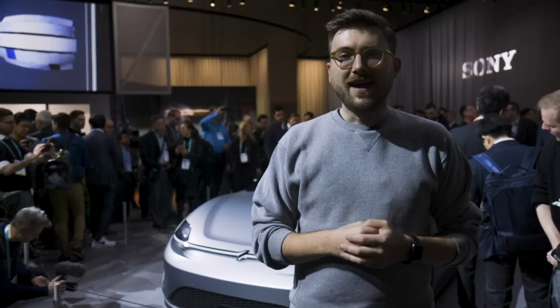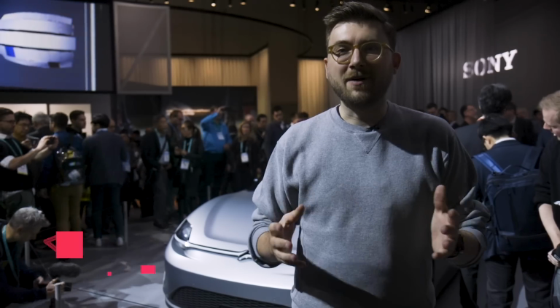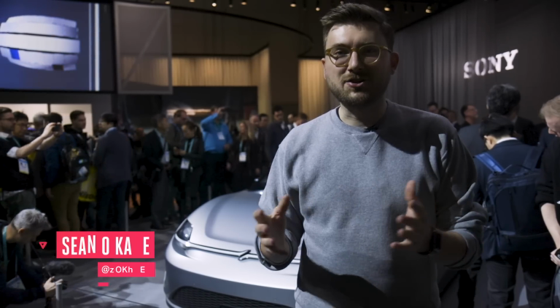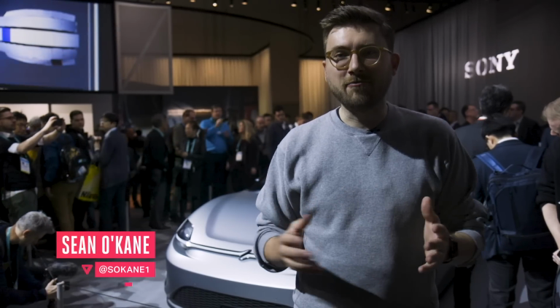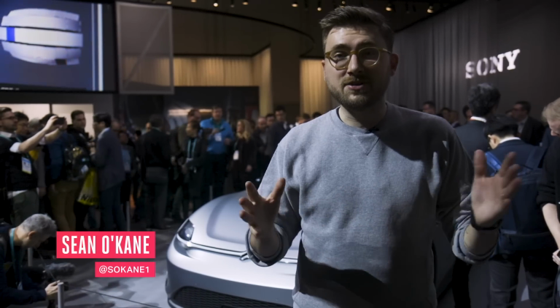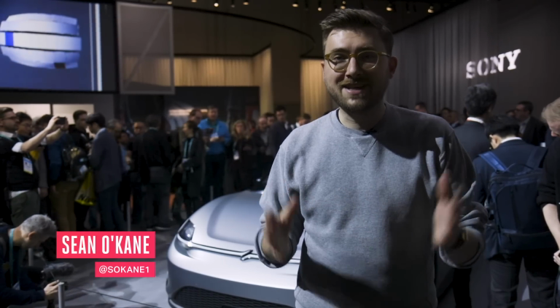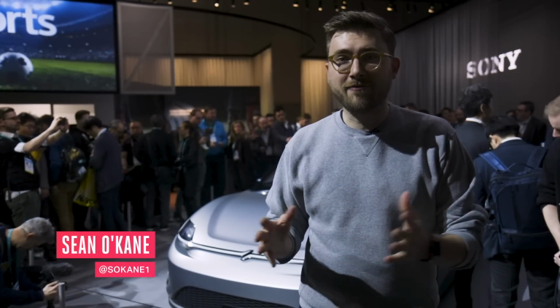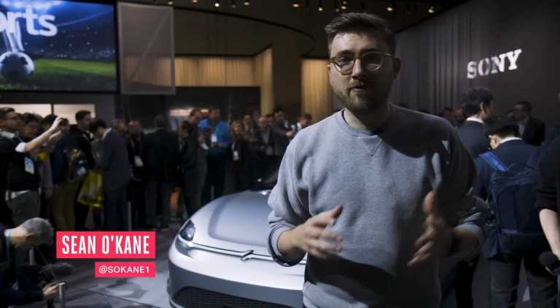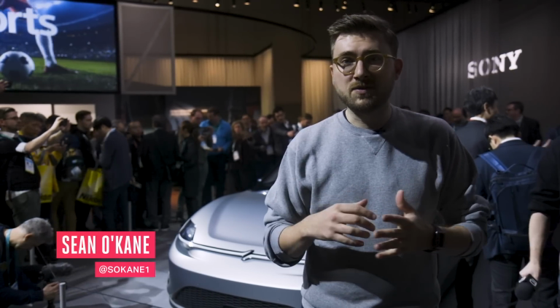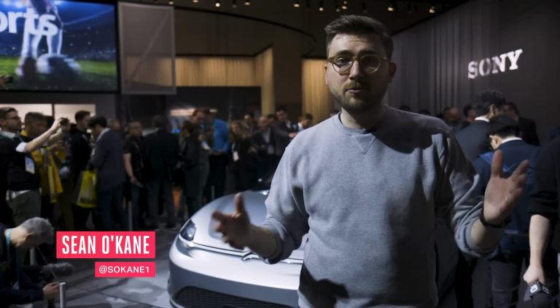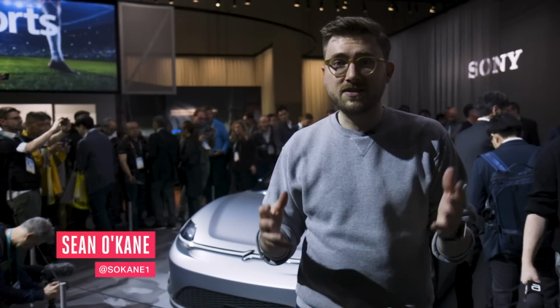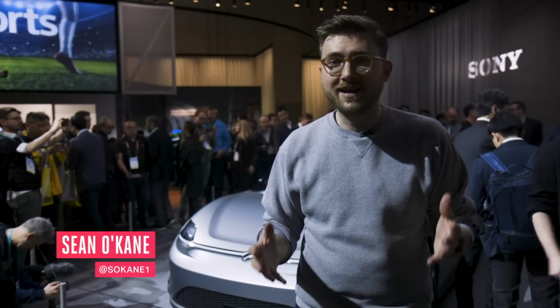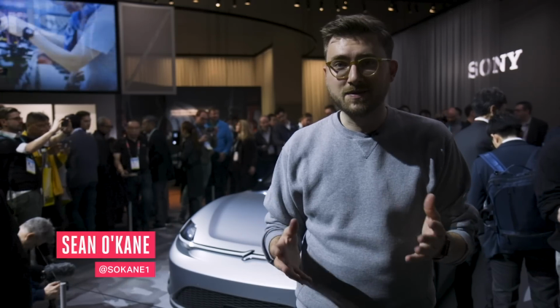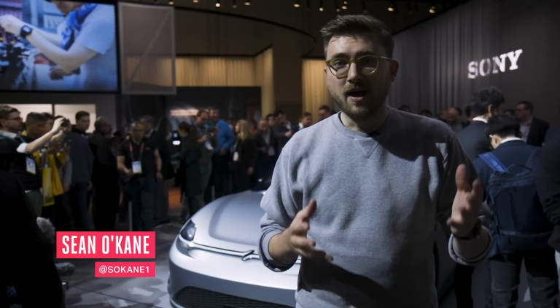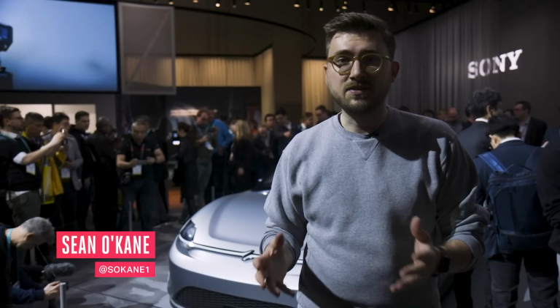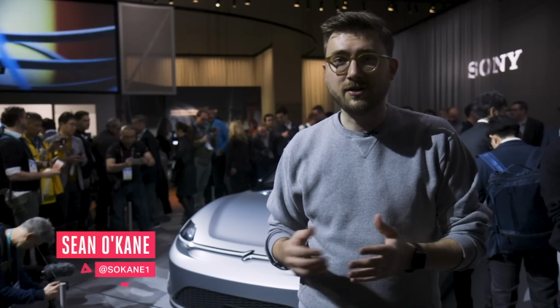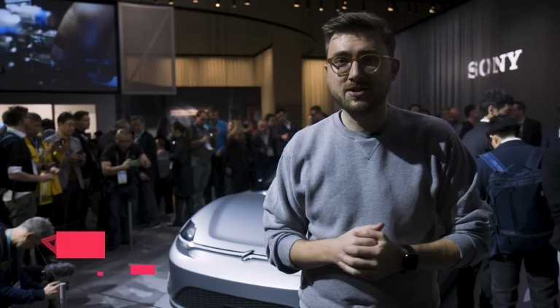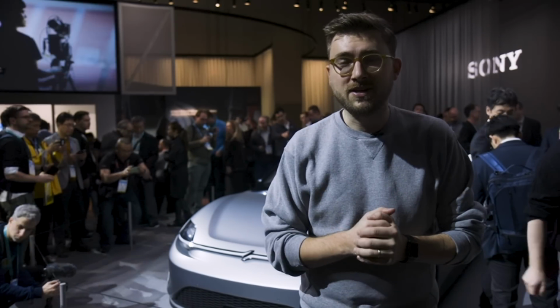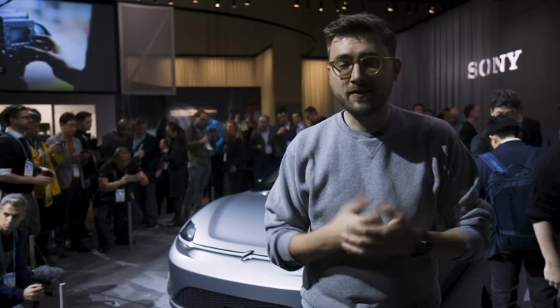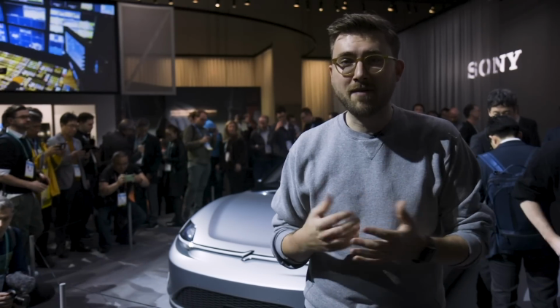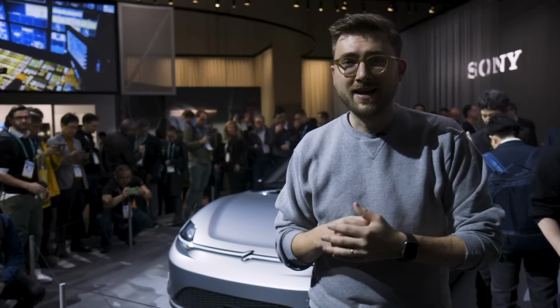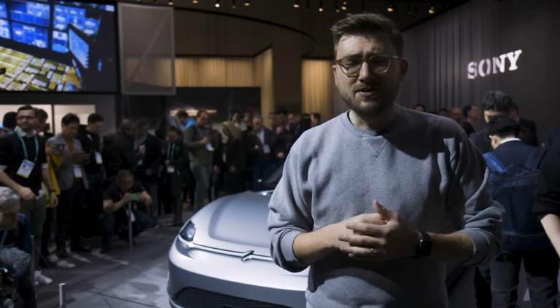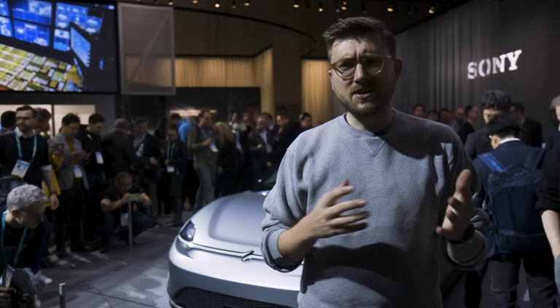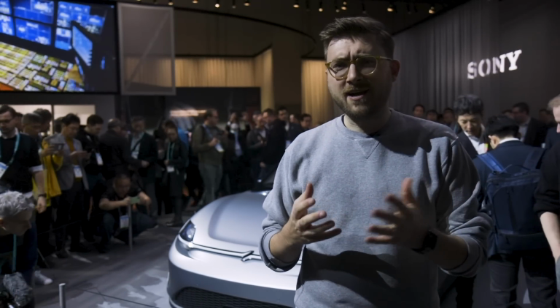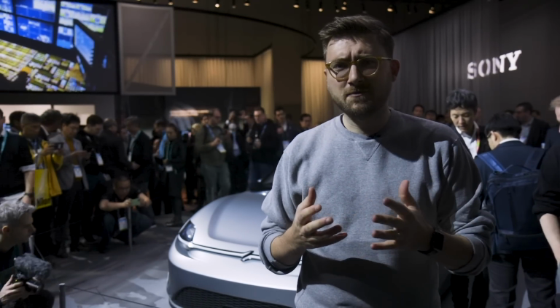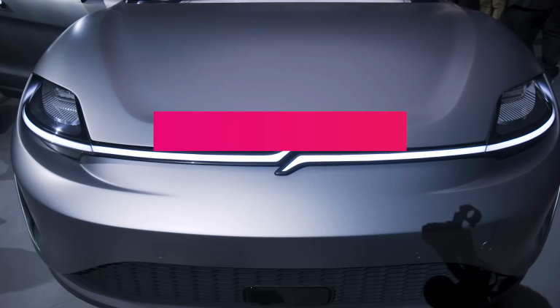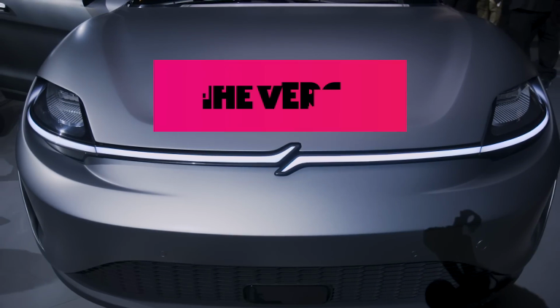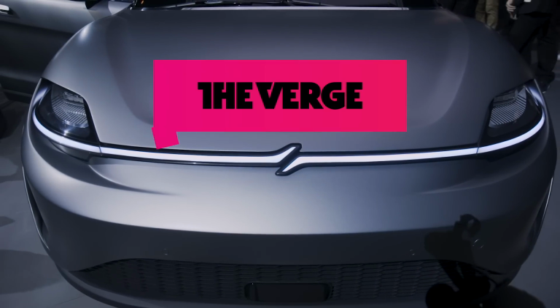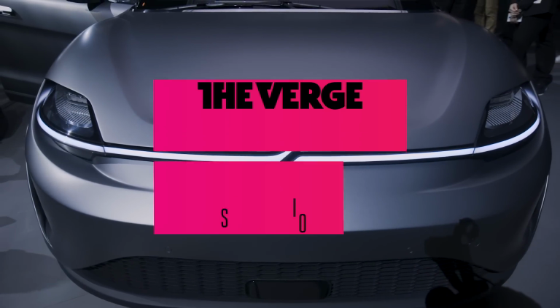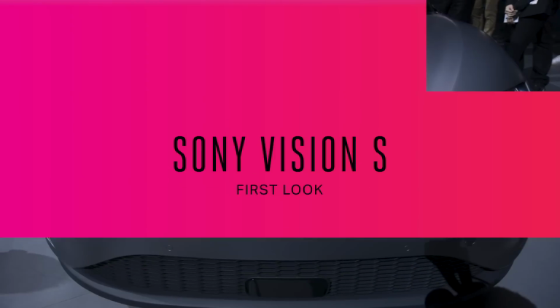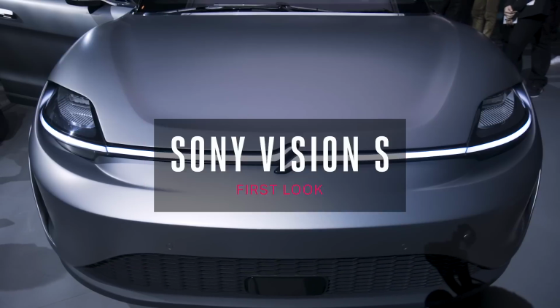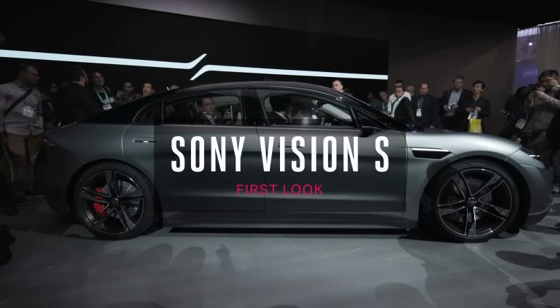Hey everybody, this is Sean O'Kane with The Verge, and I'm standing in front of what is probably the surprise announcement of the Consumer Electronics Show this year — at least in my mind — which is that Sony announced a car. This is the Sony Vision S.